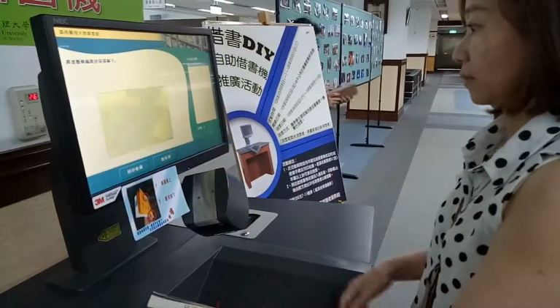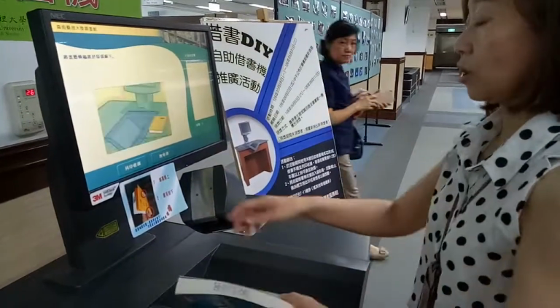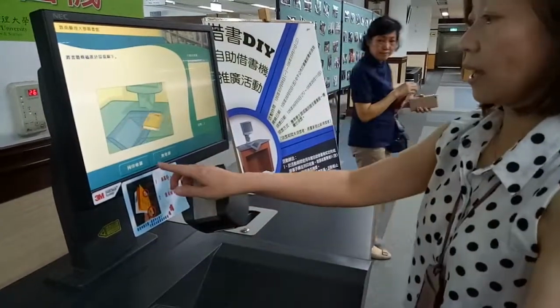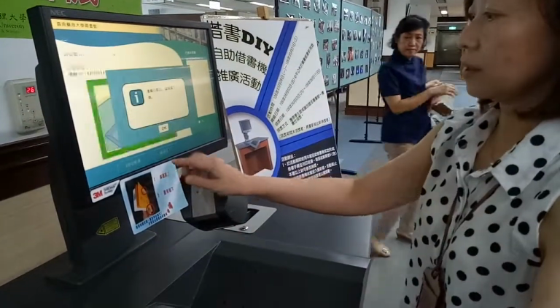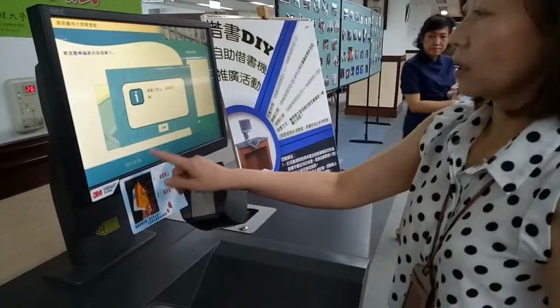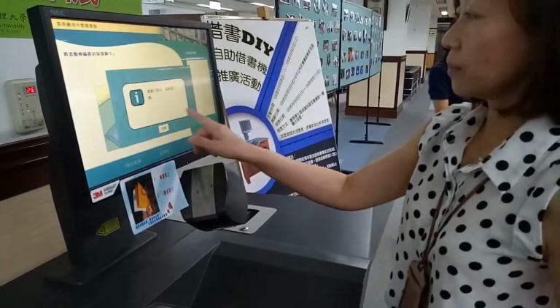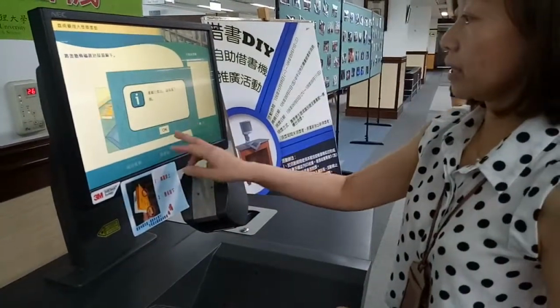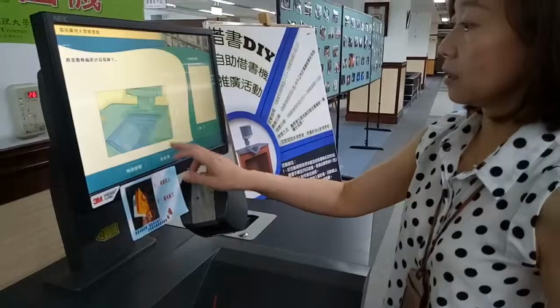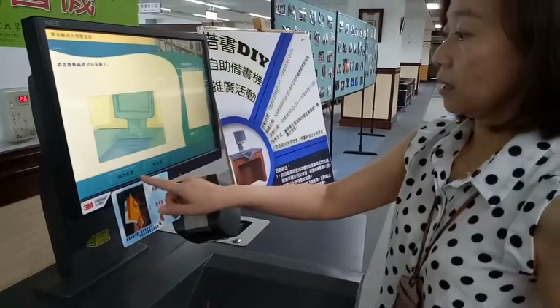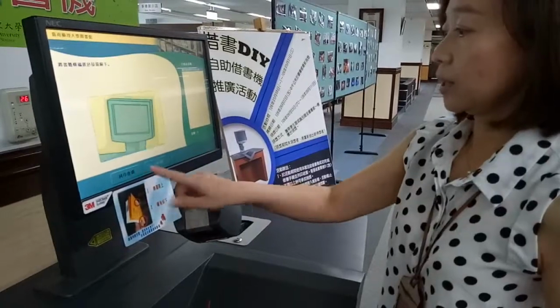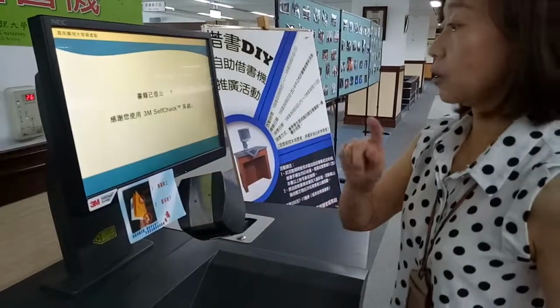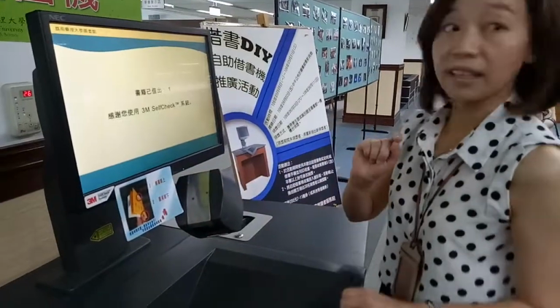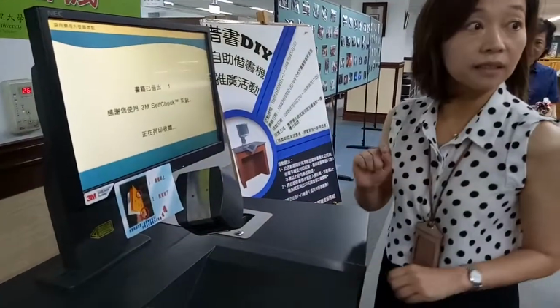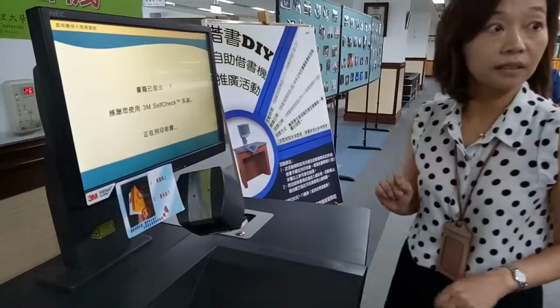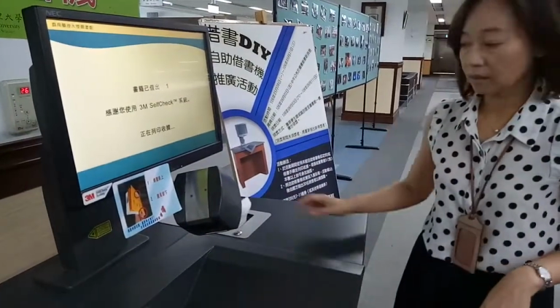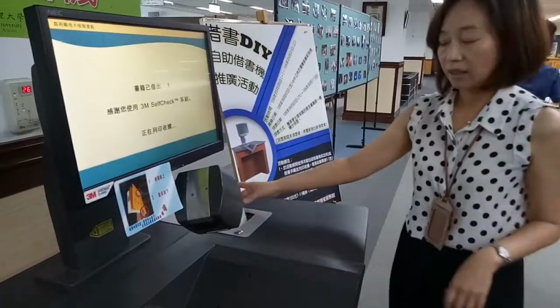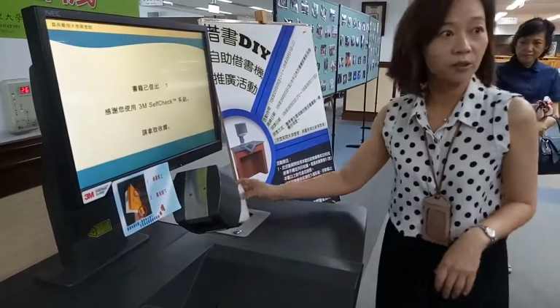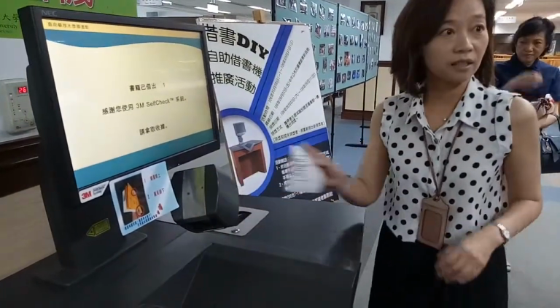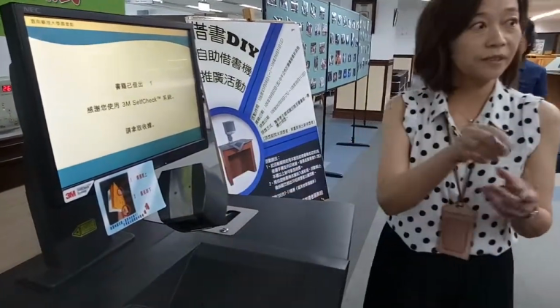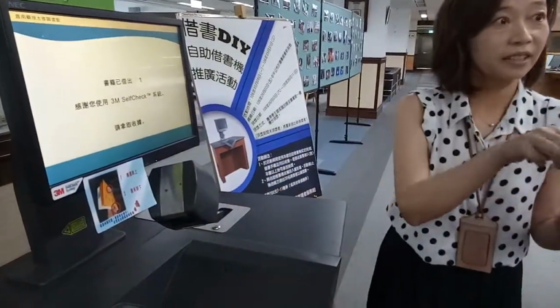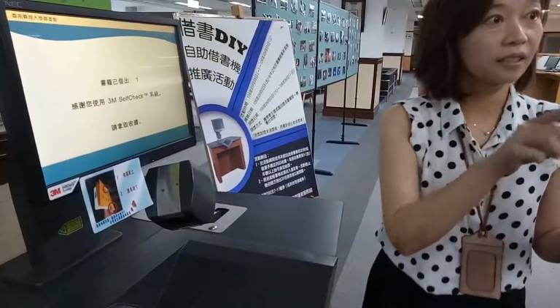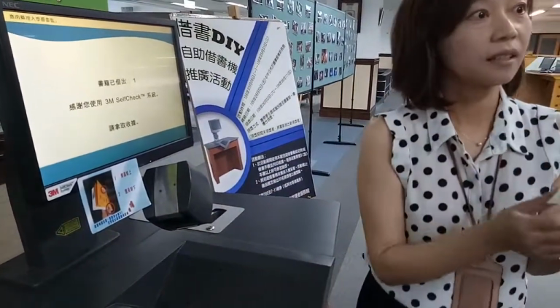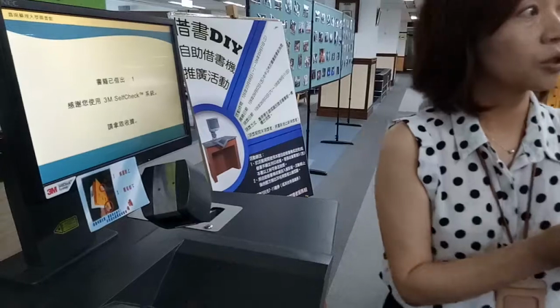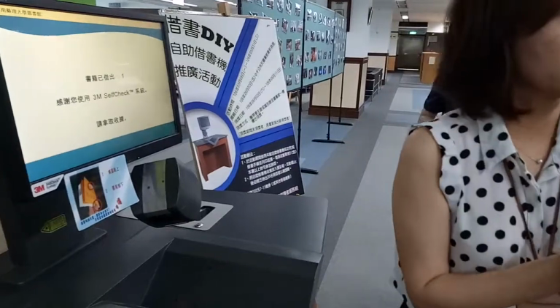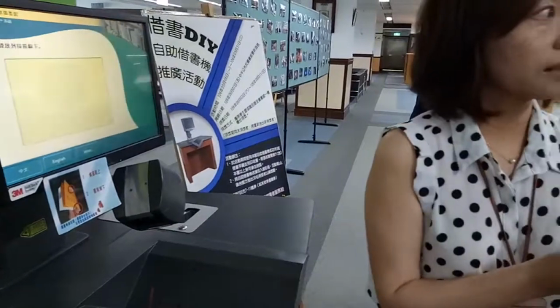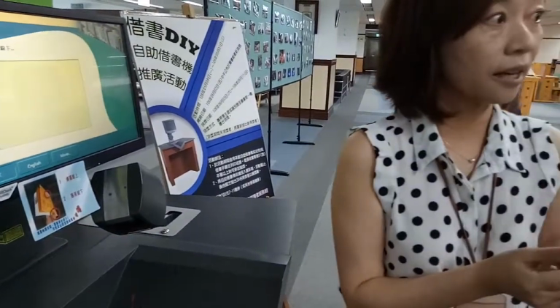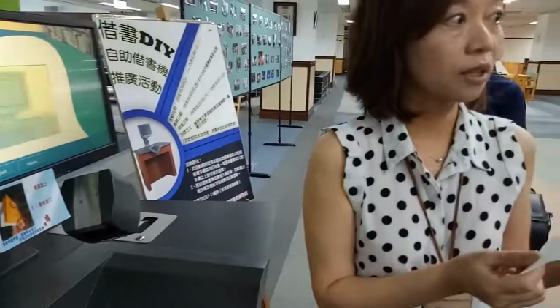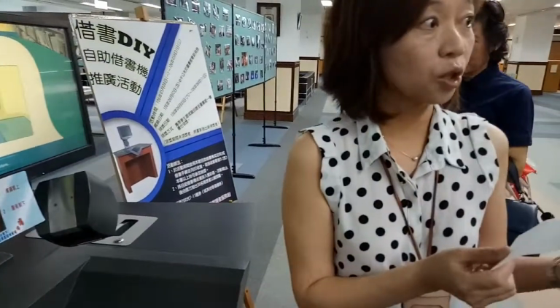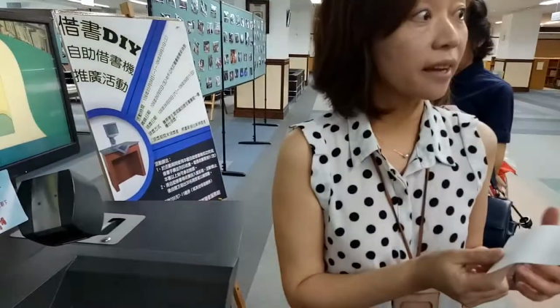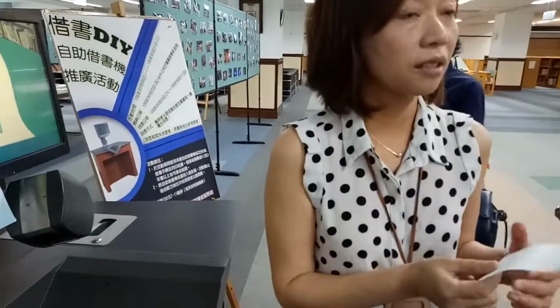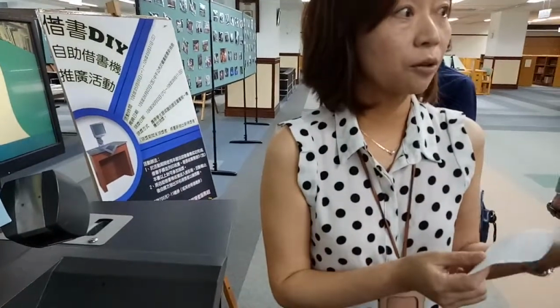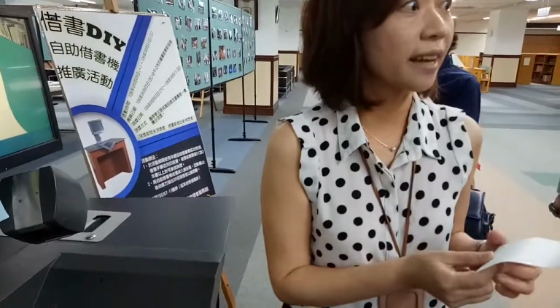So we can just print the receipt, and the receipt is over here, including the due date and the borrowing date.